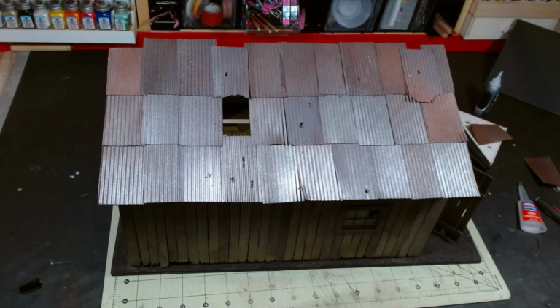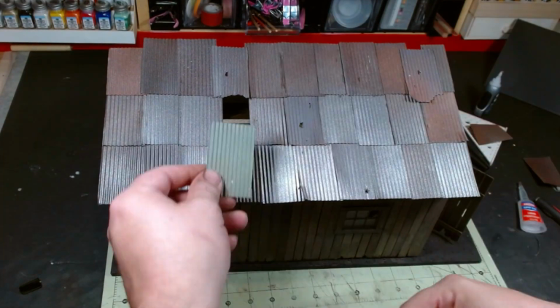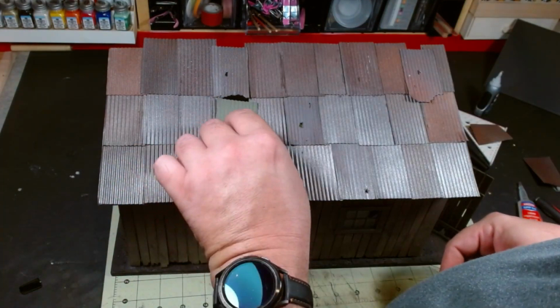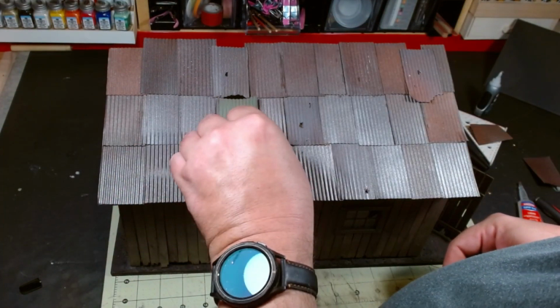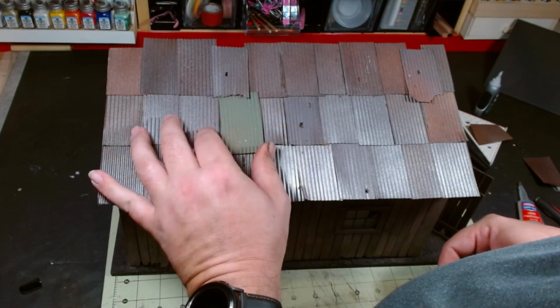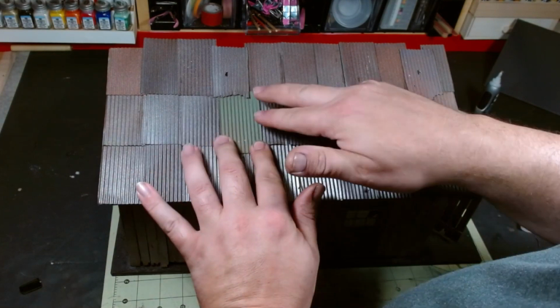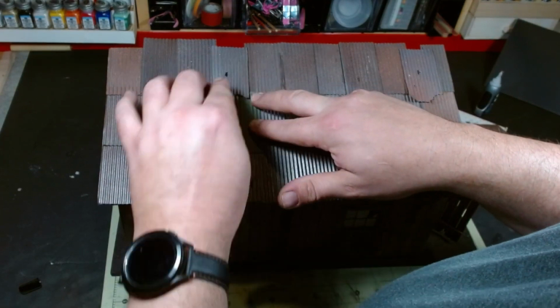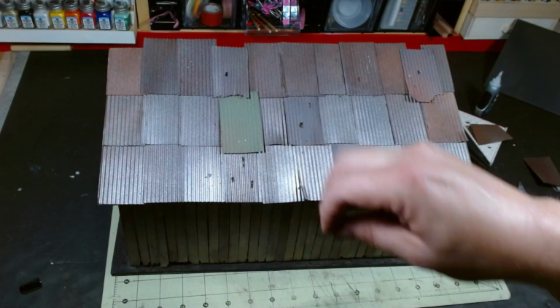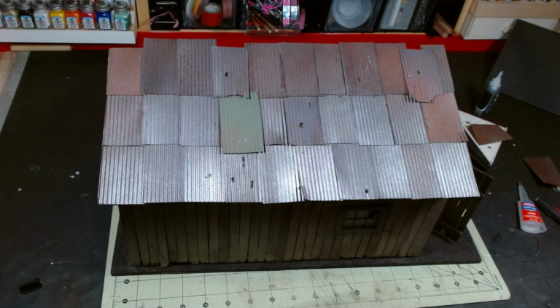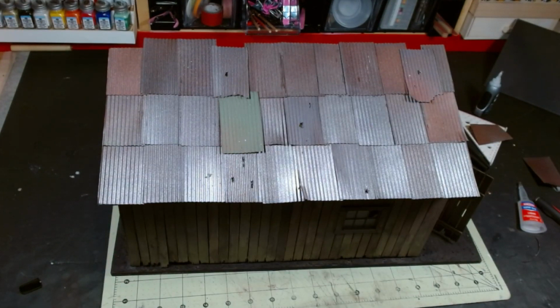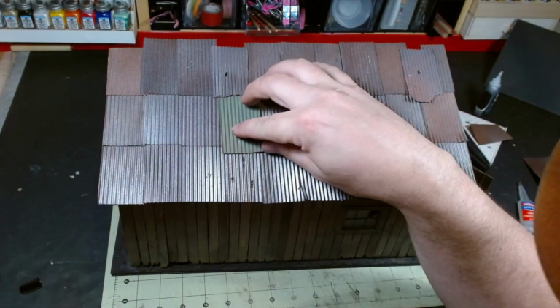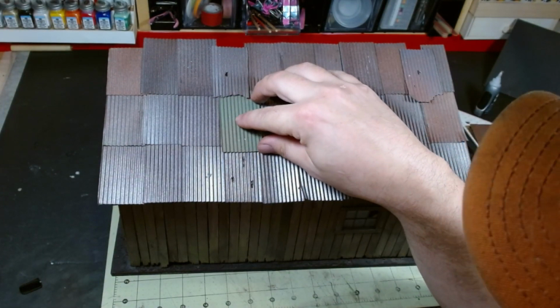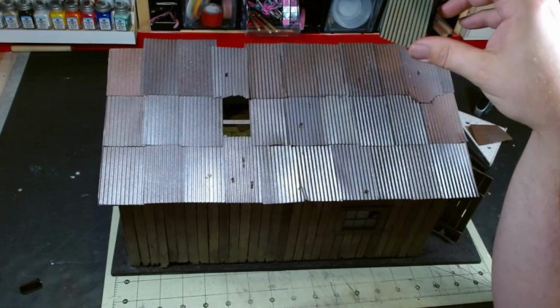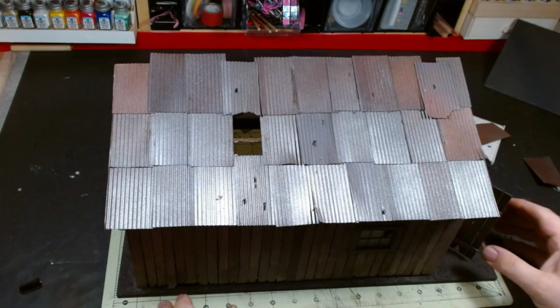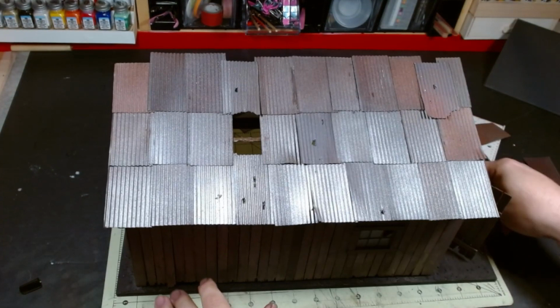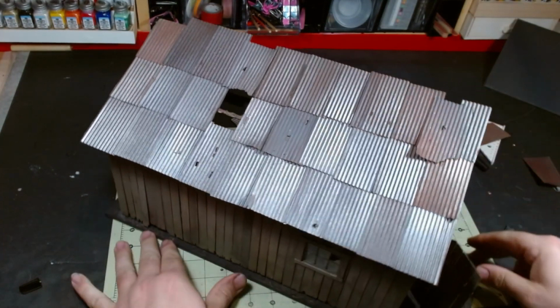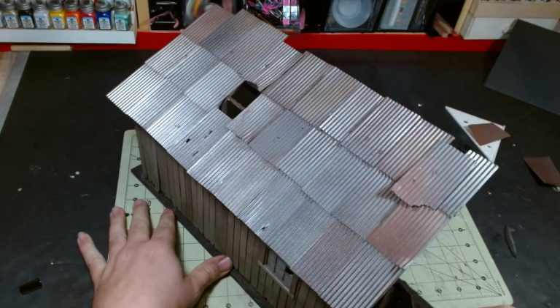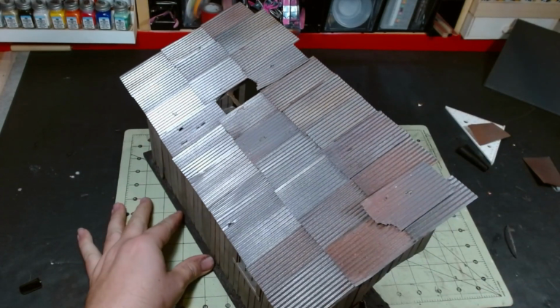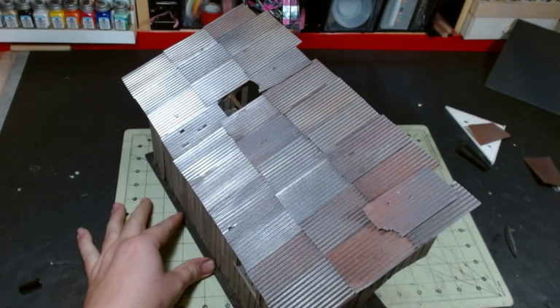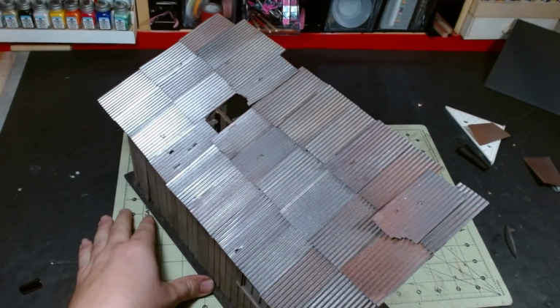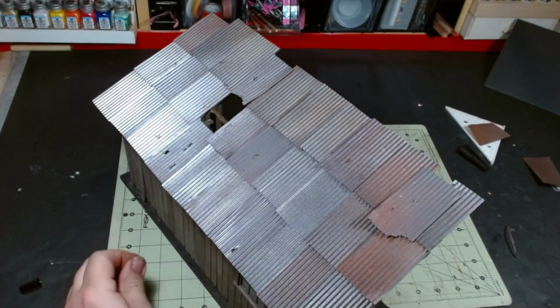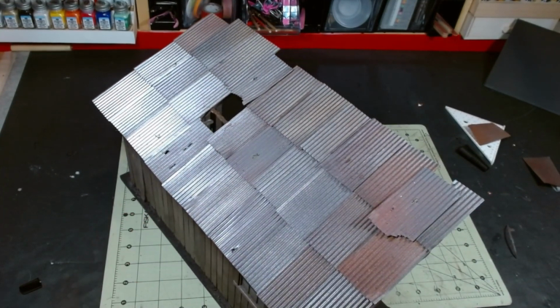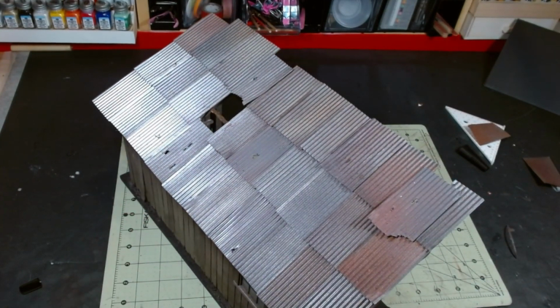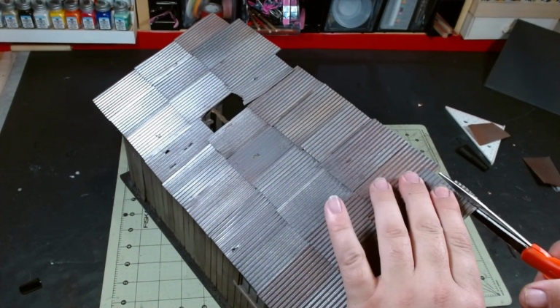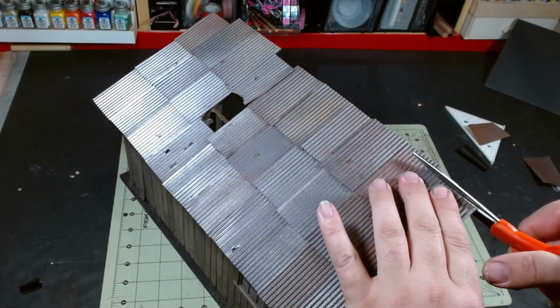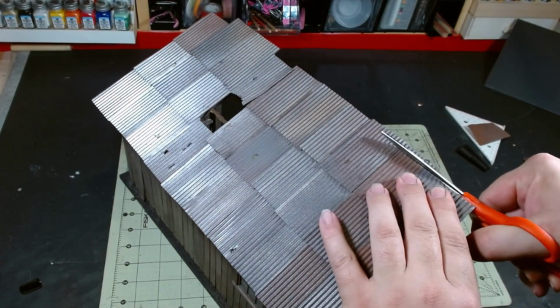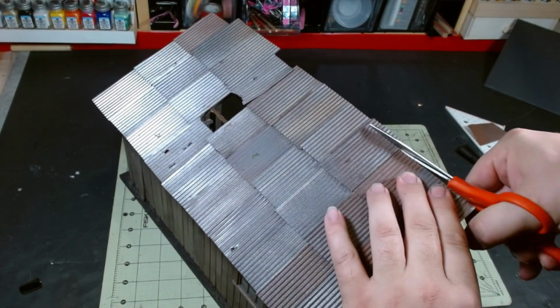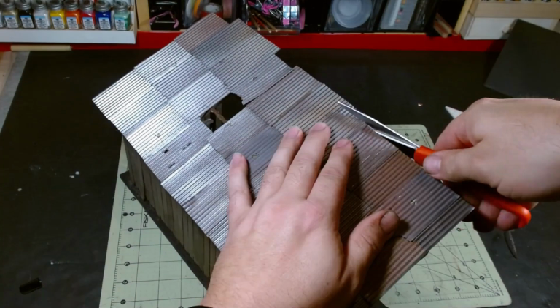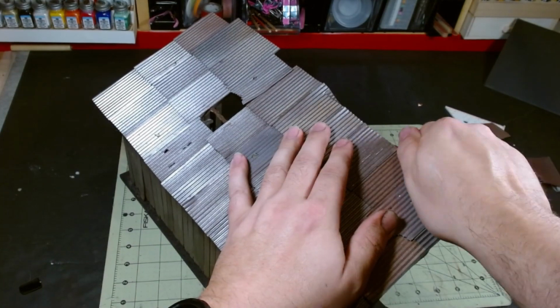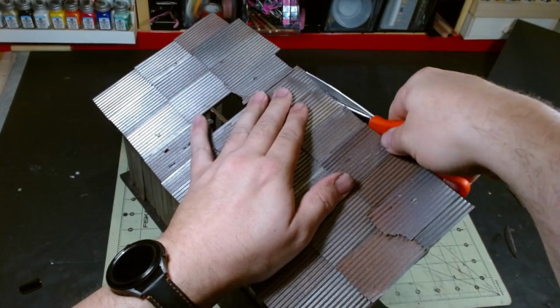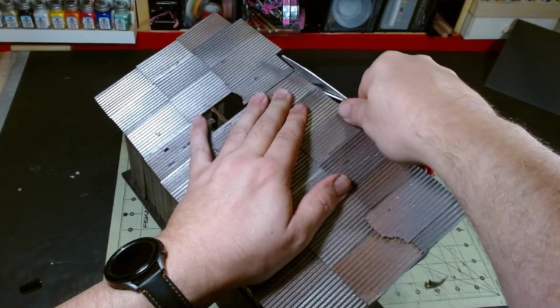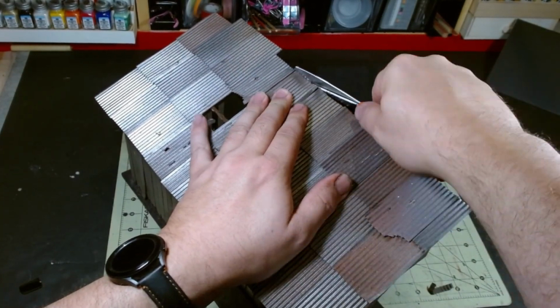I couldn't decide if I wanted to patch this hole or not. I ended up not patching it, but I've still got the panel if I change my mind later. There's probably a better tool for this, but I just used an old pair of scissors to trim off the excess at the top.